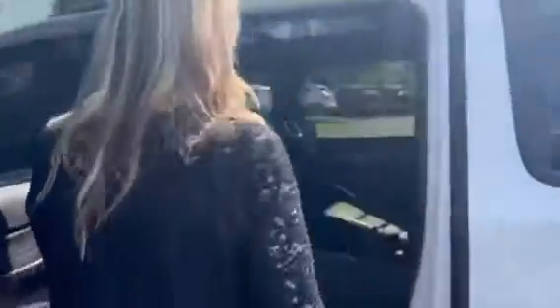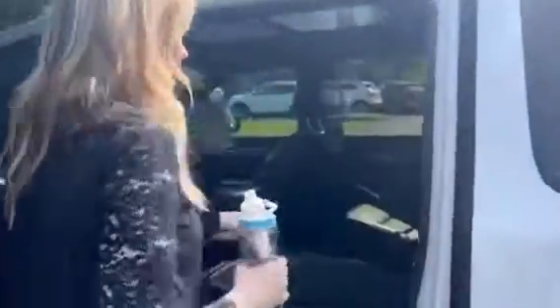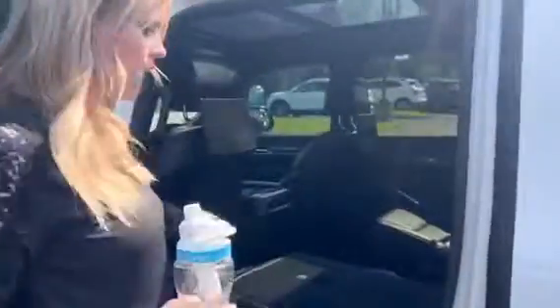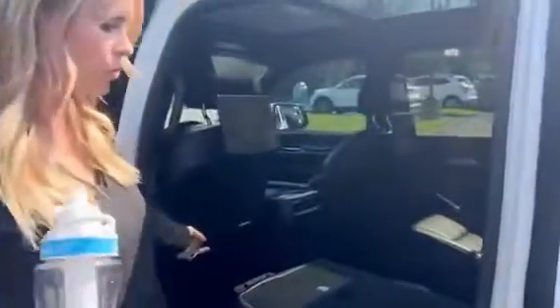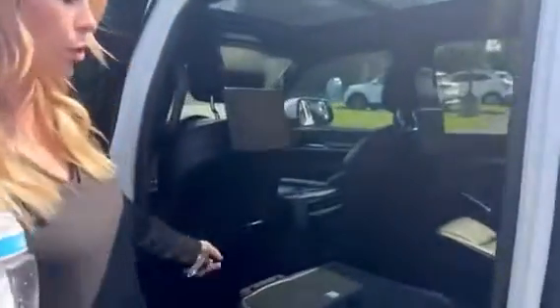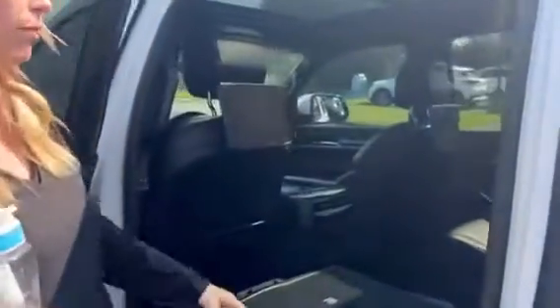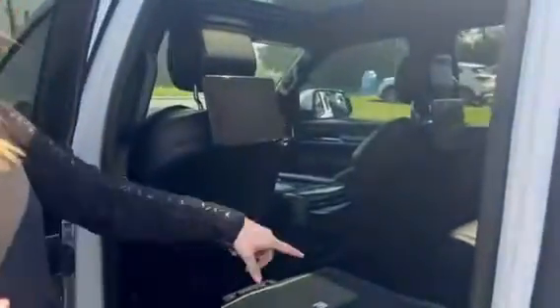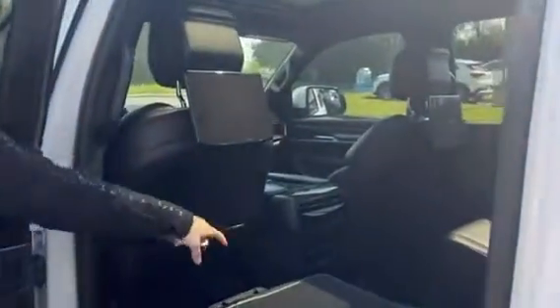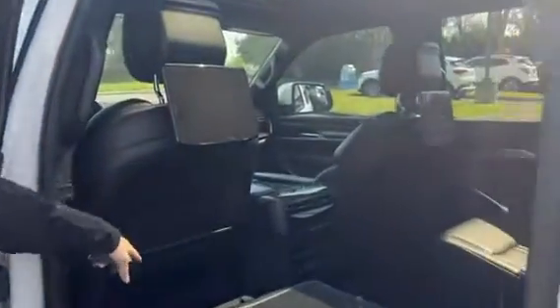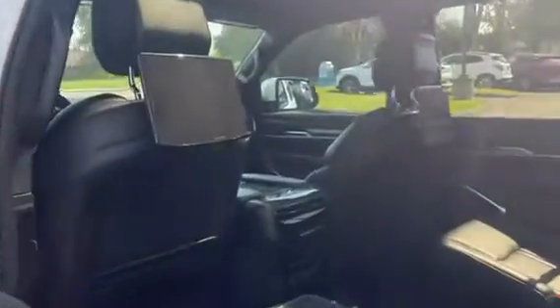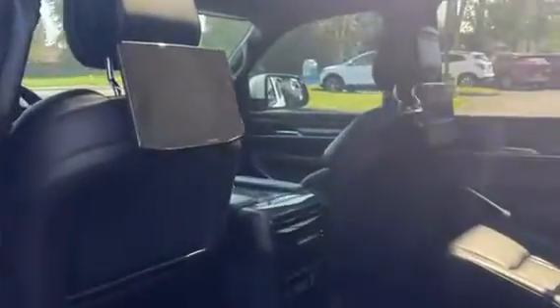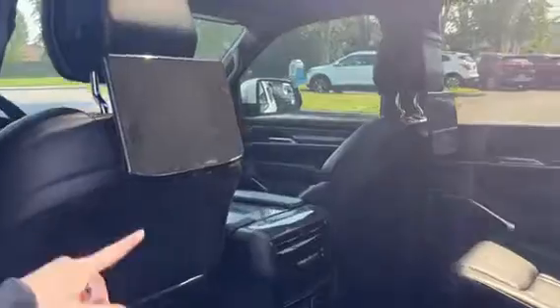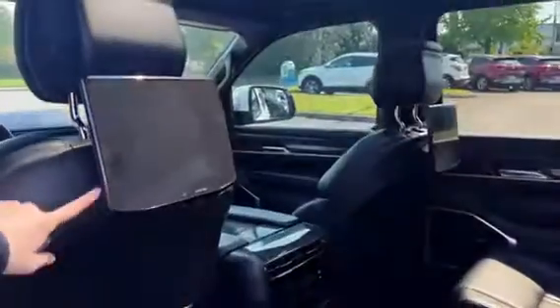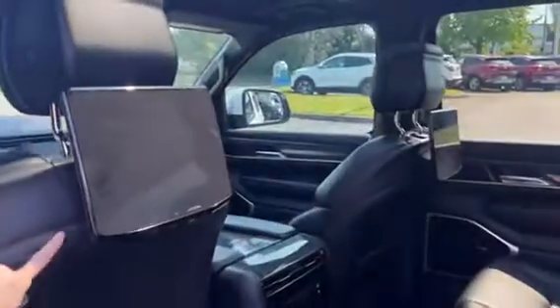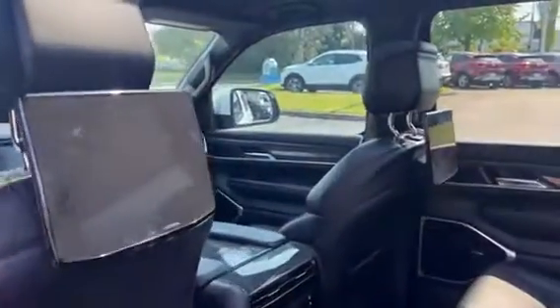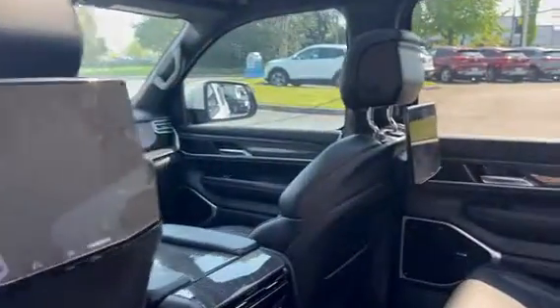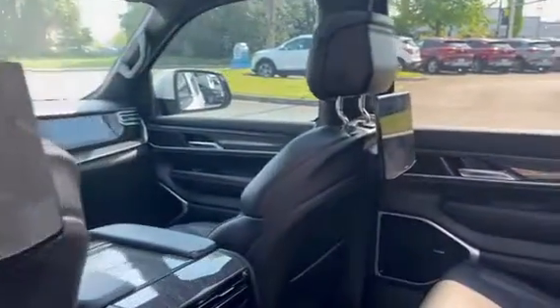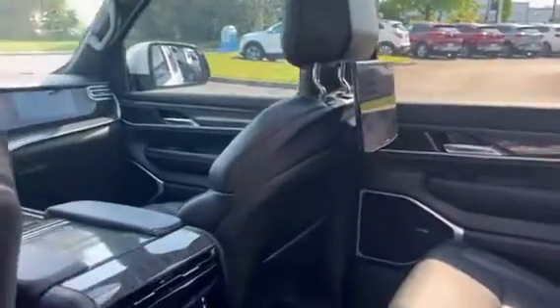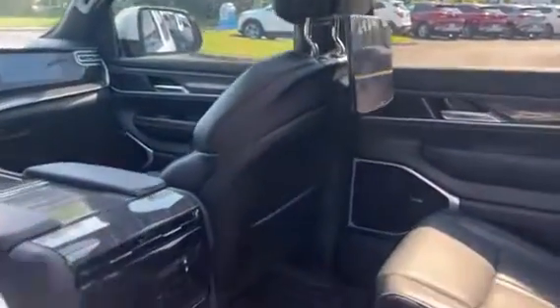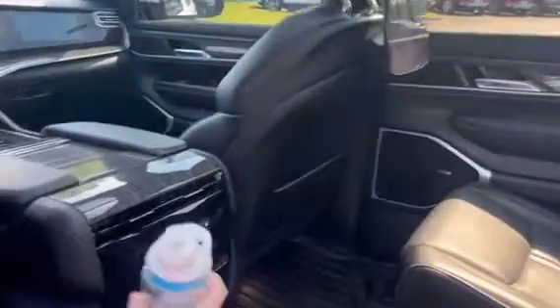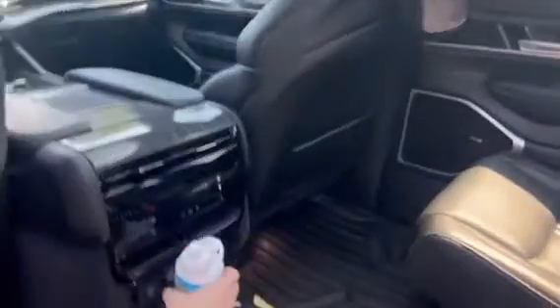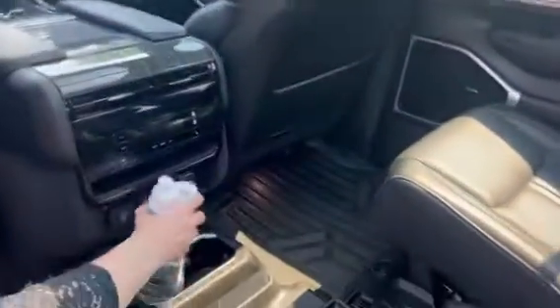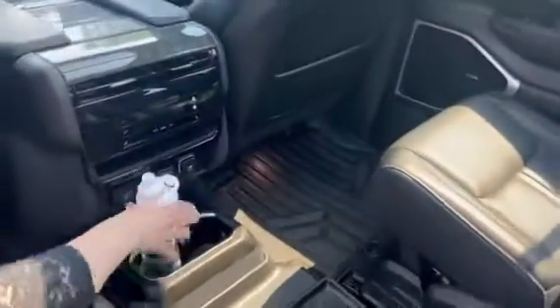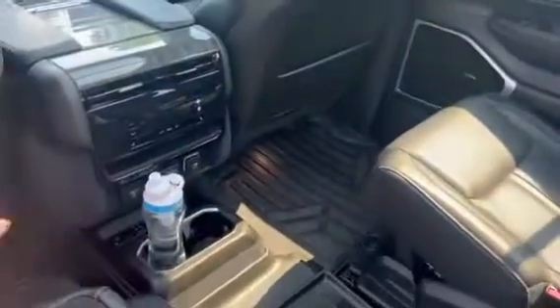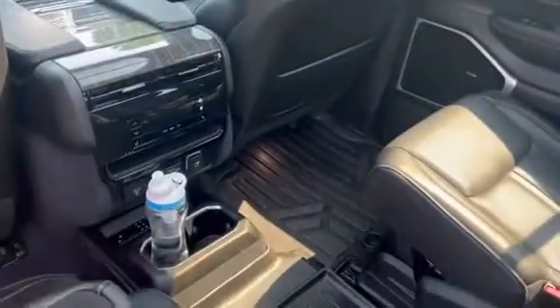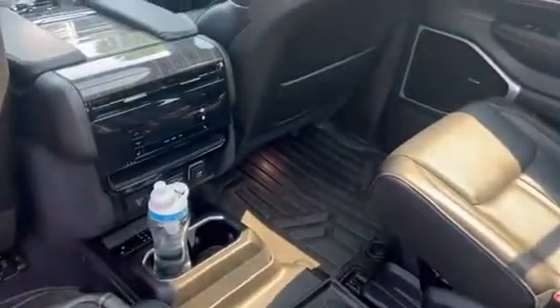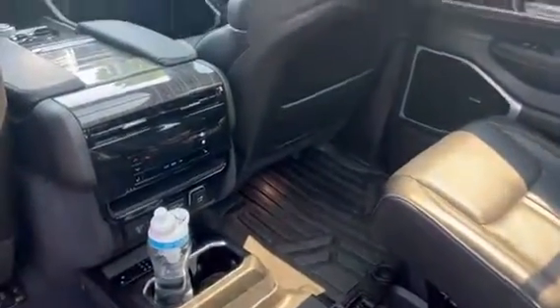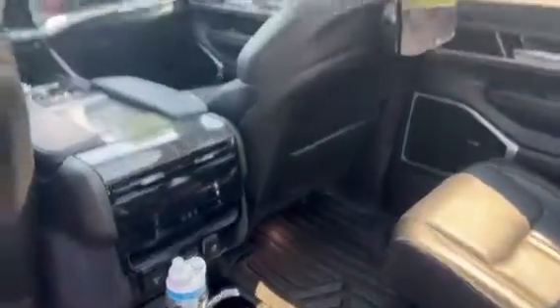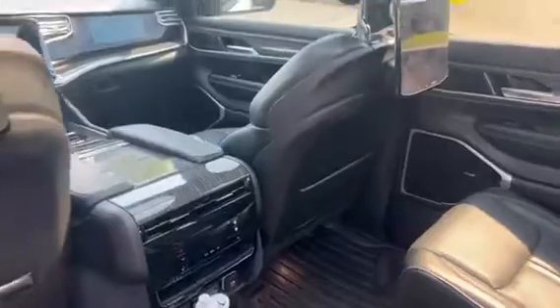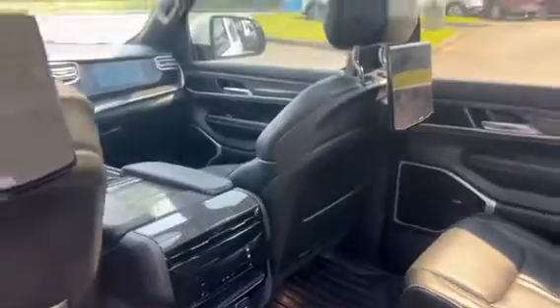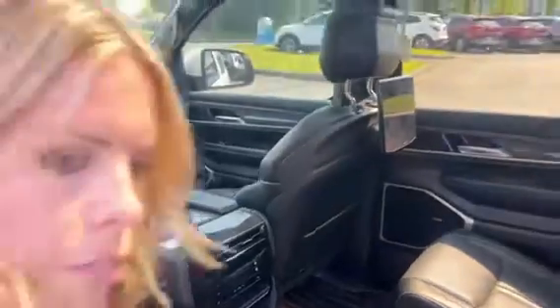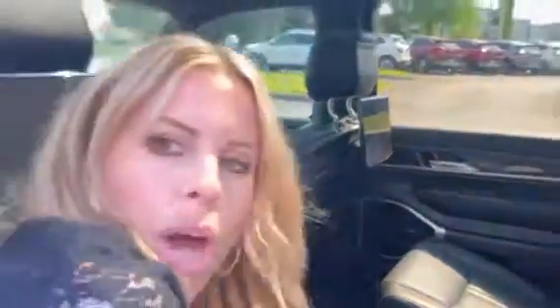In the back, tons of room. You have the floor lights throughout, the rear seat entertainment, and a nice holder for your water.